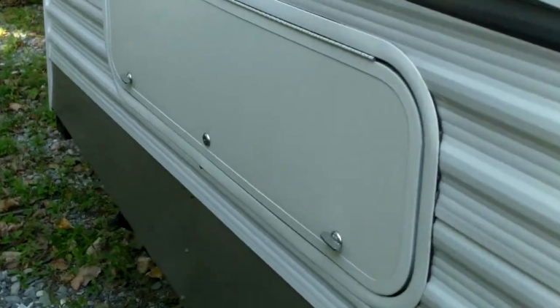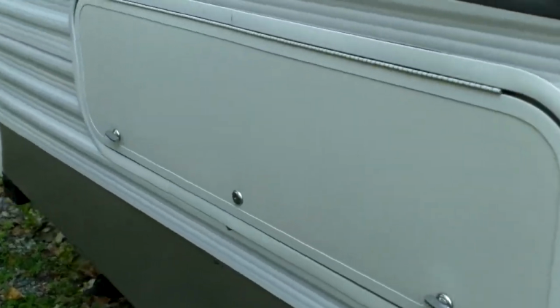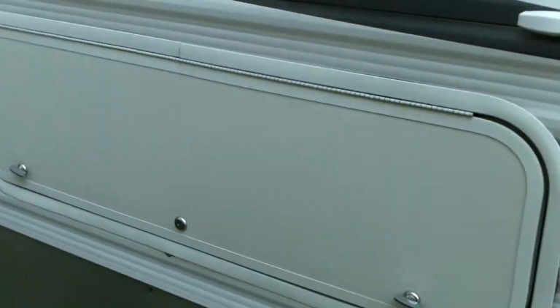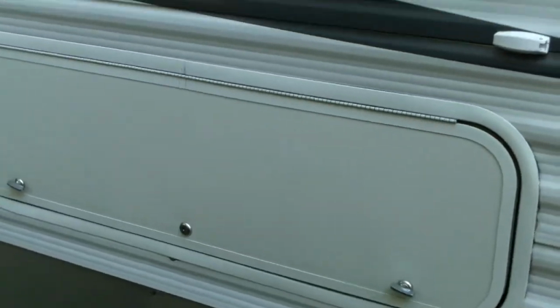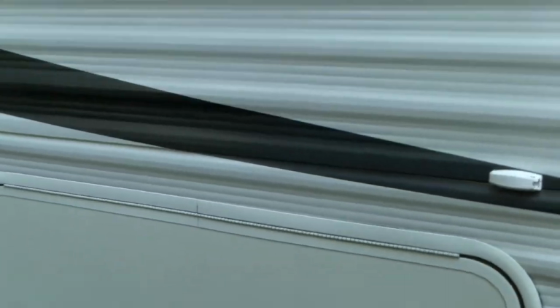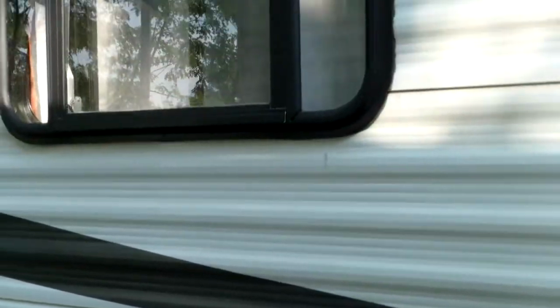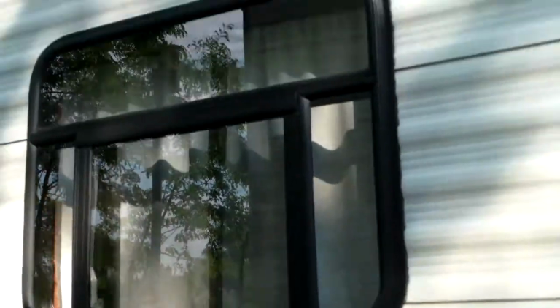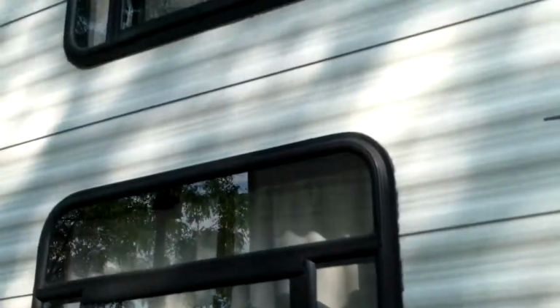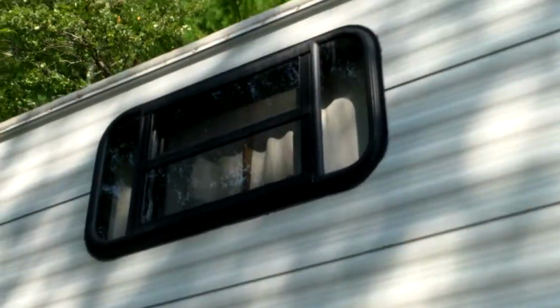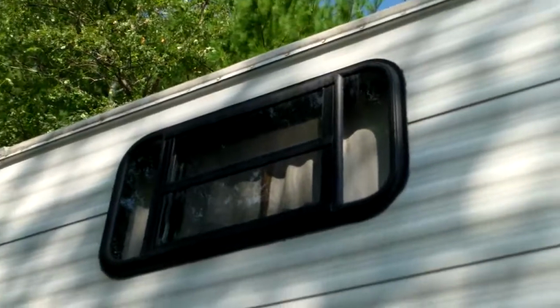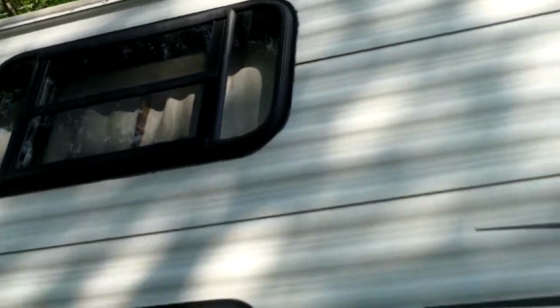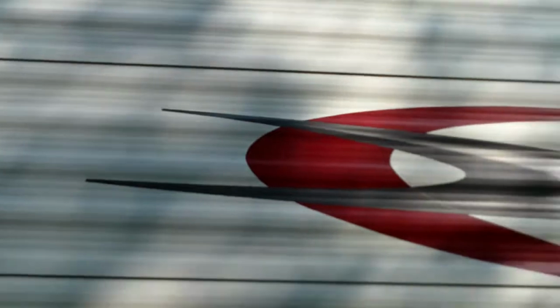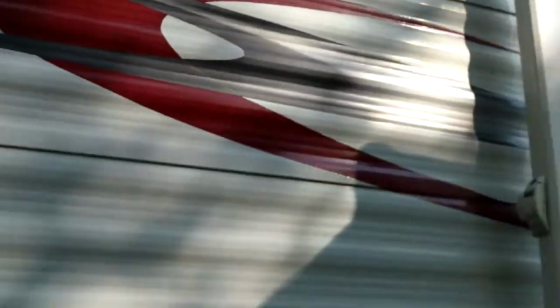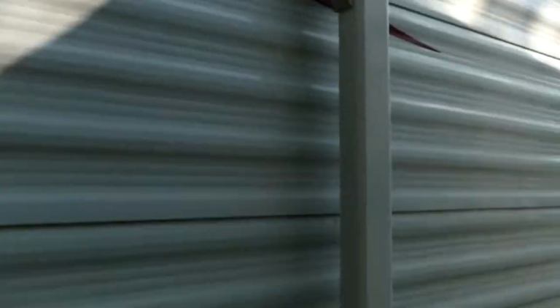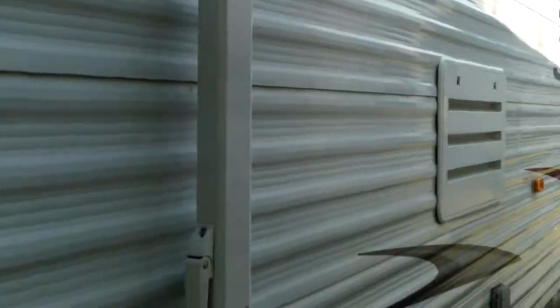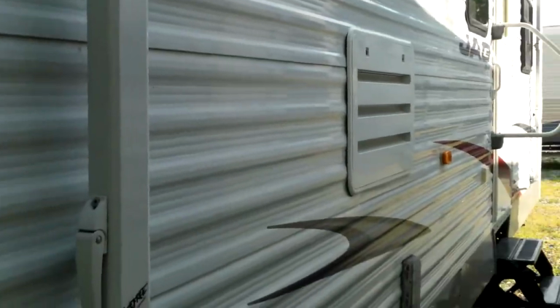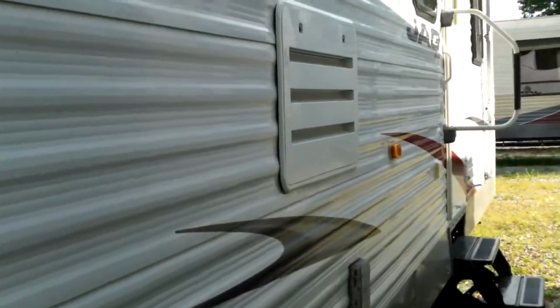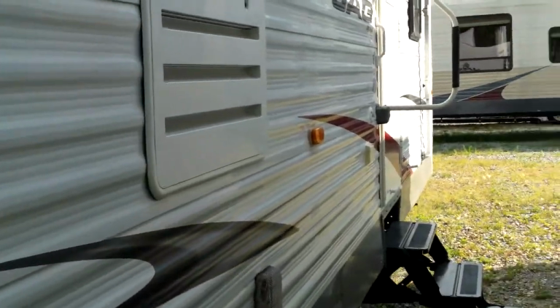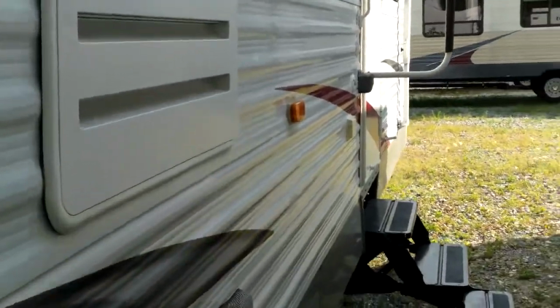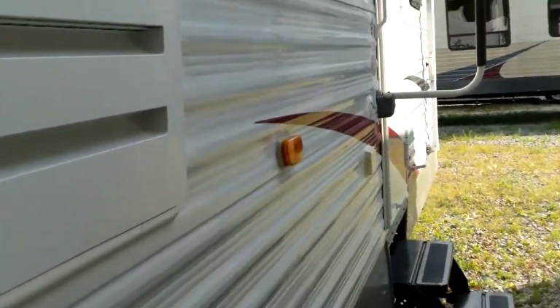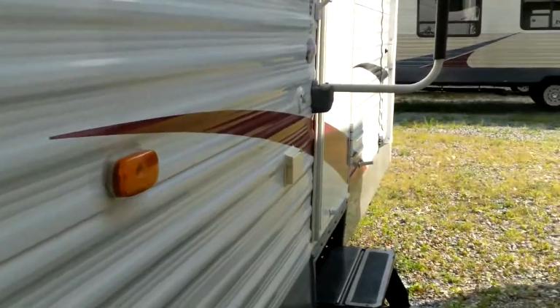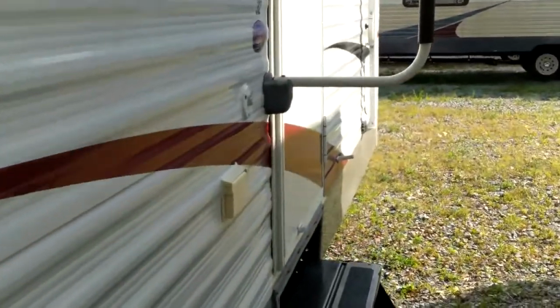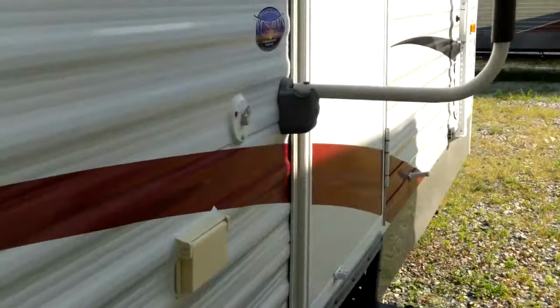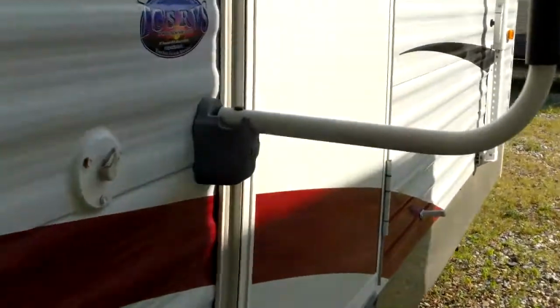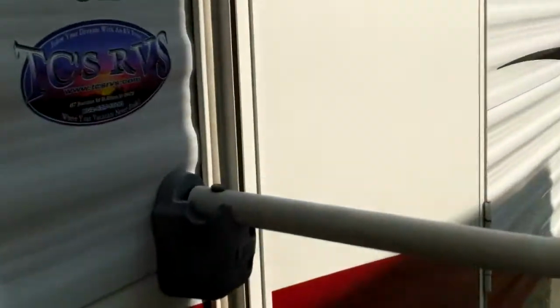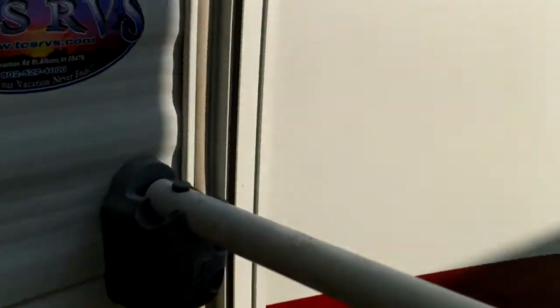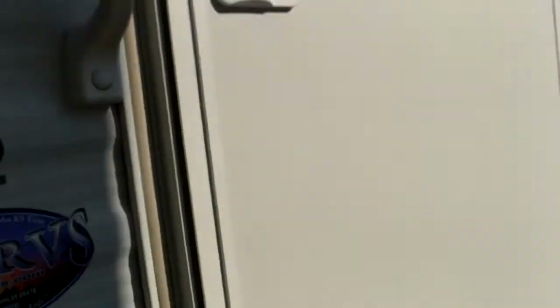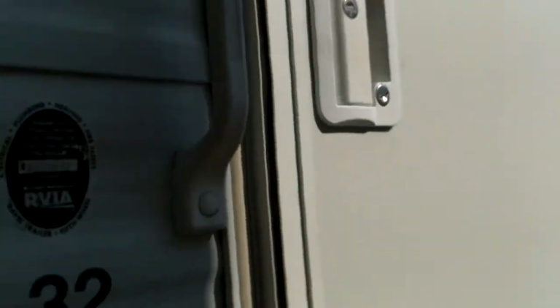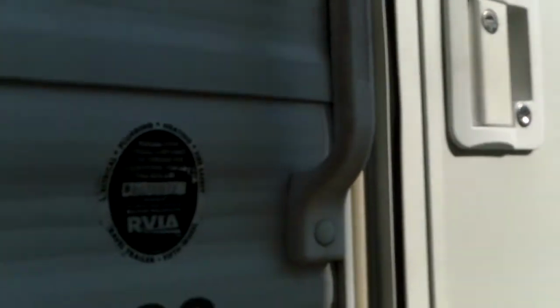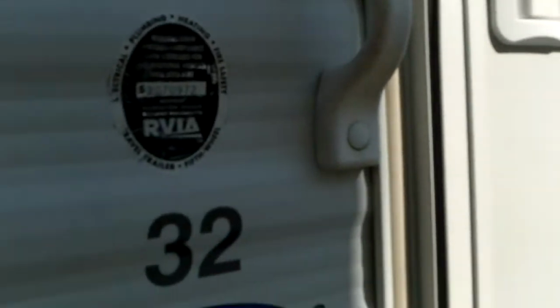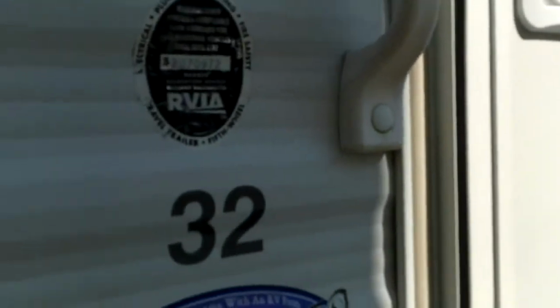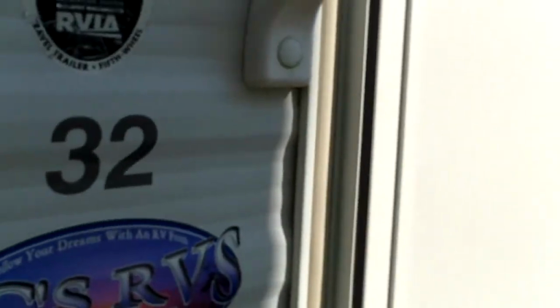A little more outside storage here underneath that bottom bunk inside. Quick look at the bunk windows. The outside looks to be very nice, so I'm not worried about anything on the outside. Let's go in here and see what we've got.